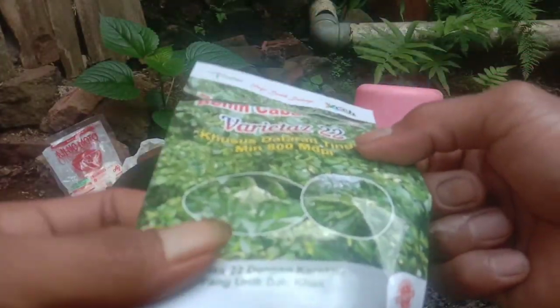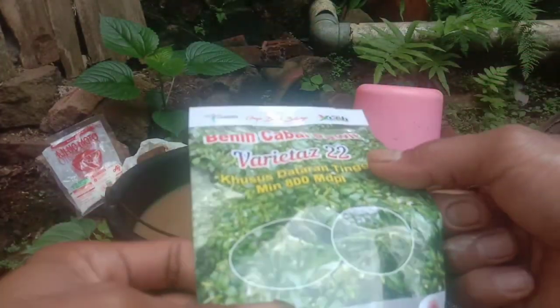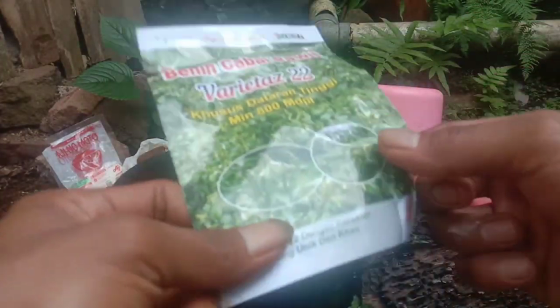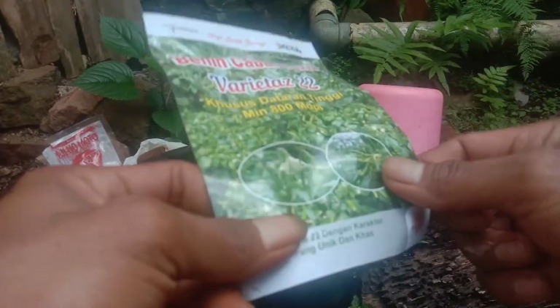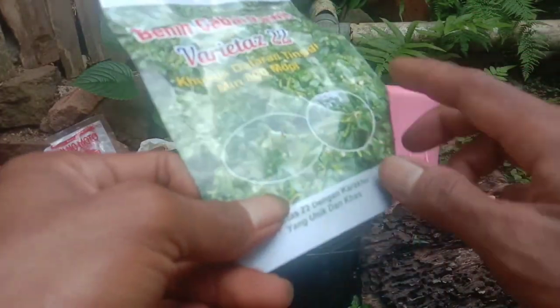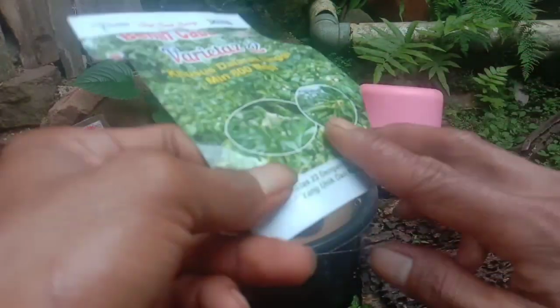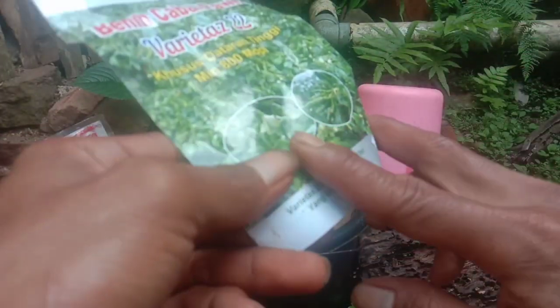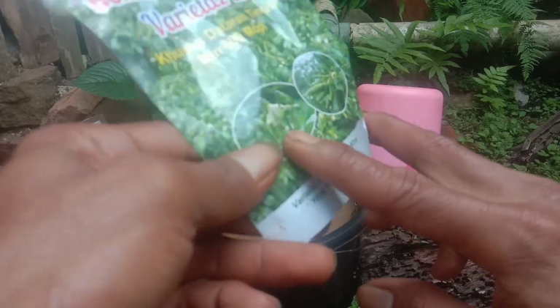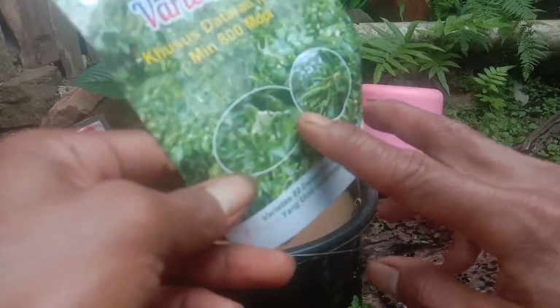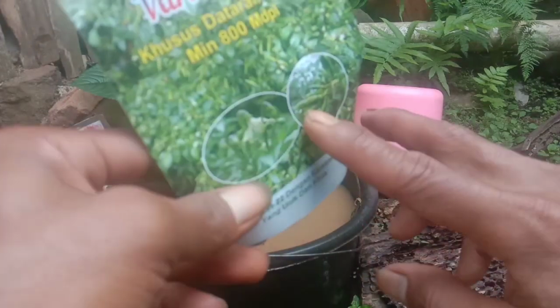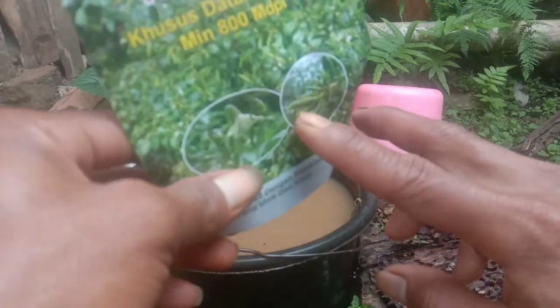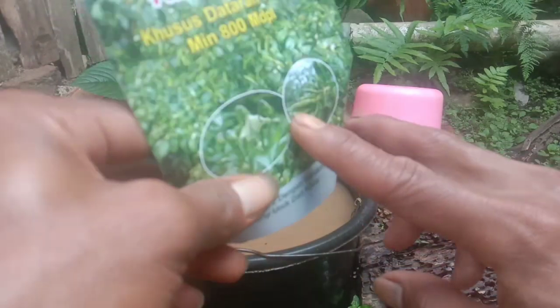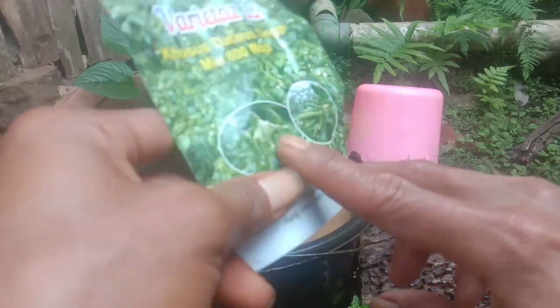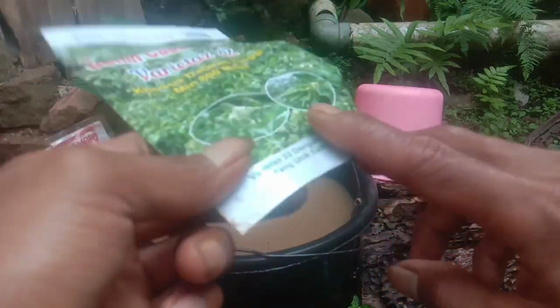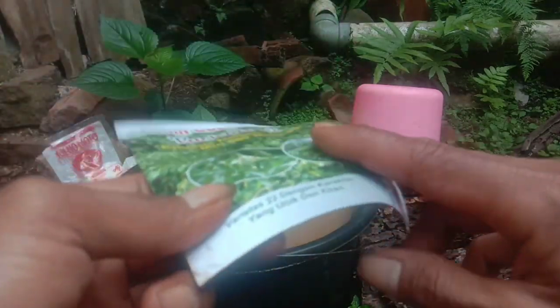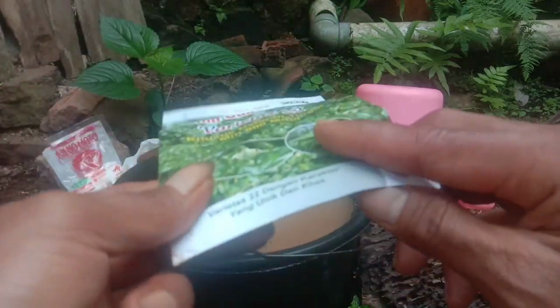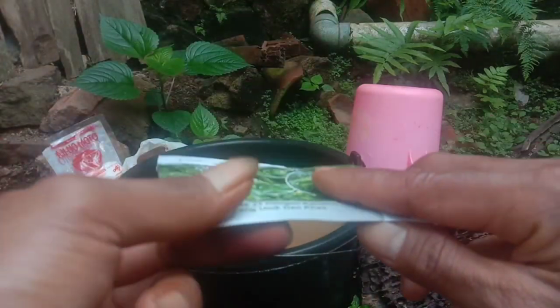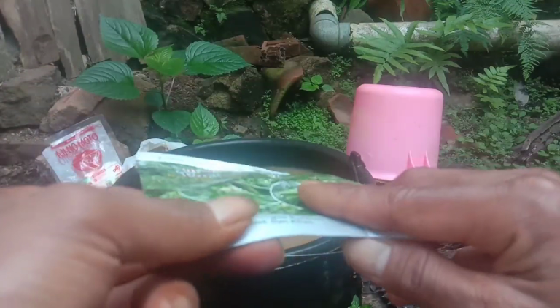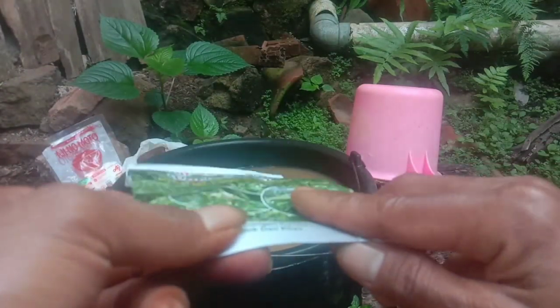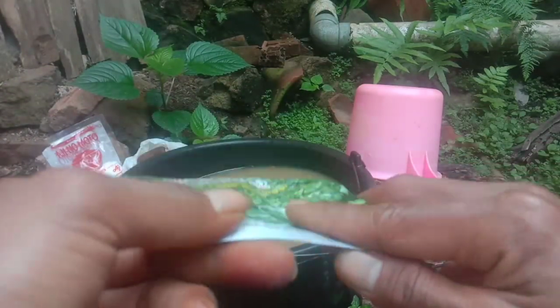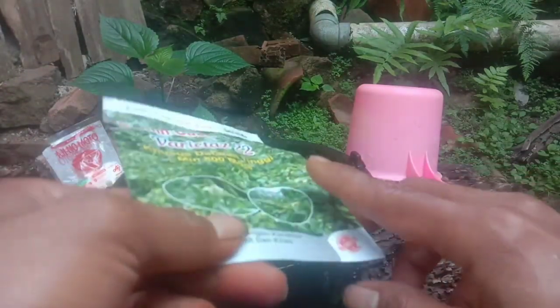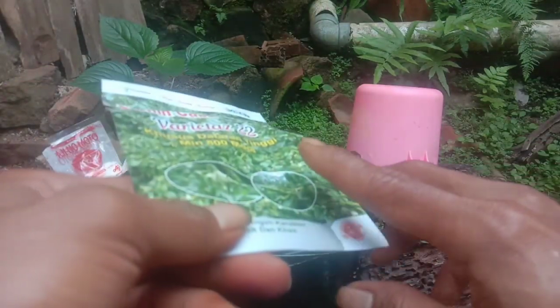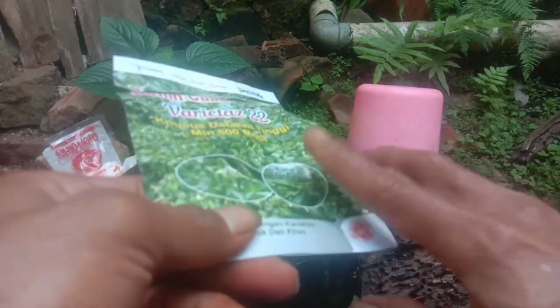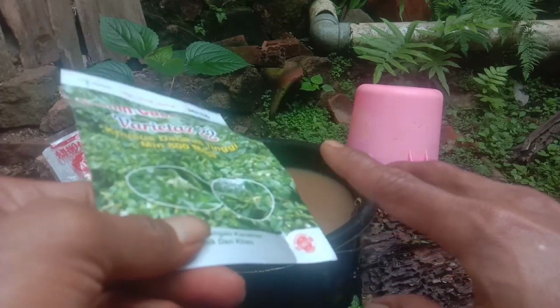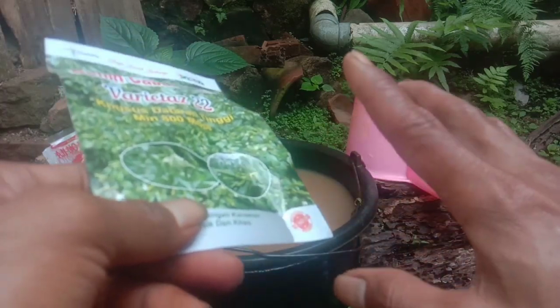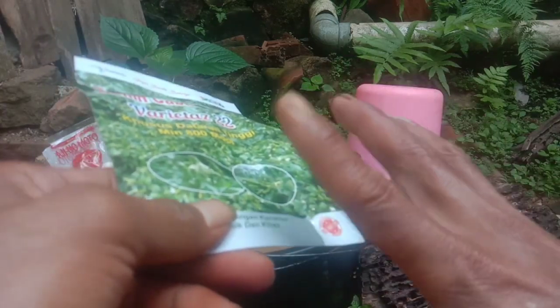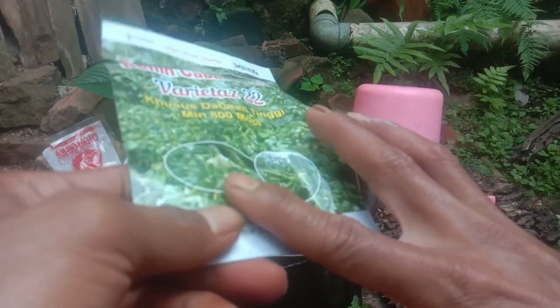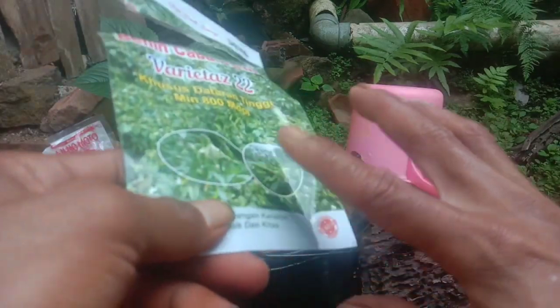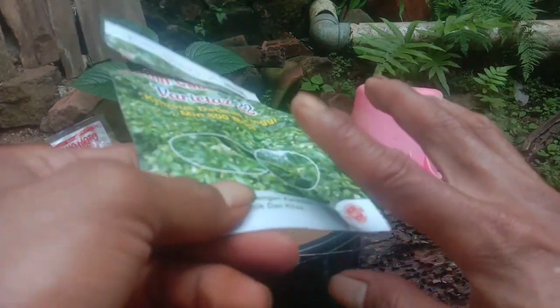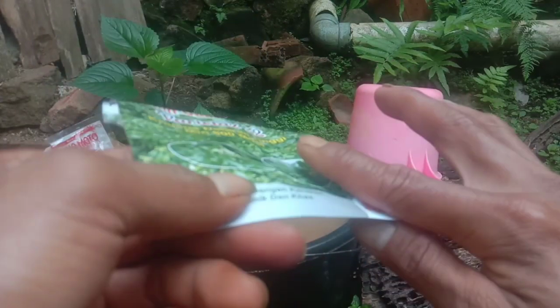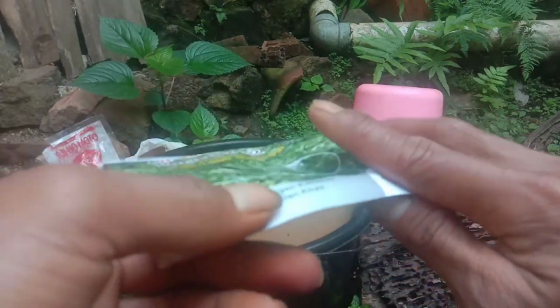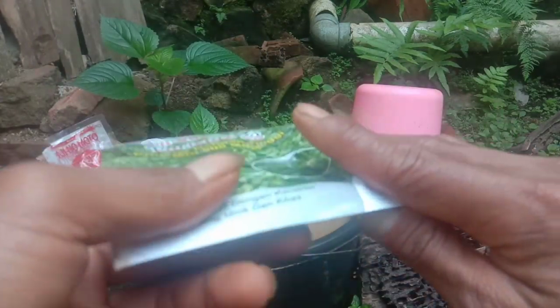Tapi untuk persemaian kami, dari 0 sampai 30 hari, Alhamdulillah tidak ada yang layu. Dan ternyata memang cabai rawit ini tahan virus juga, sahabat Tani.